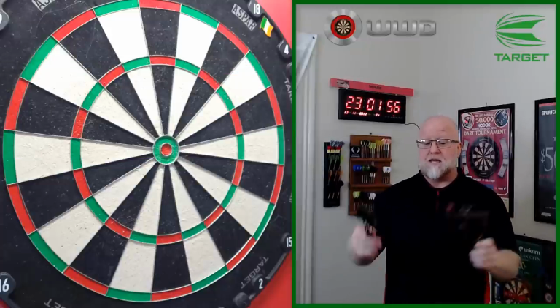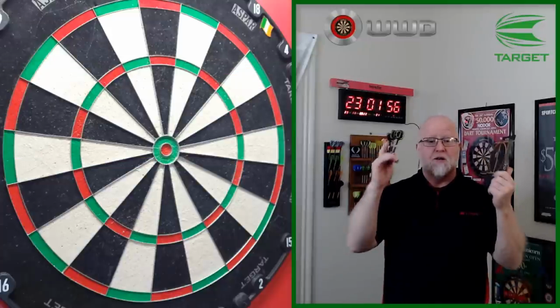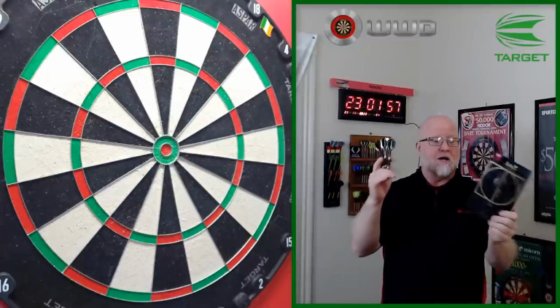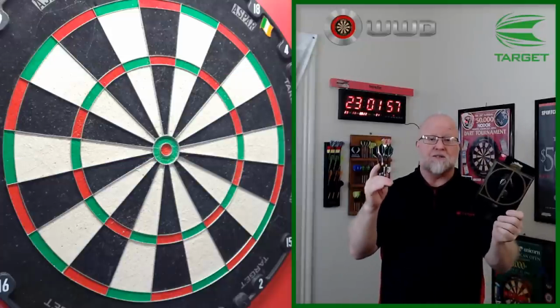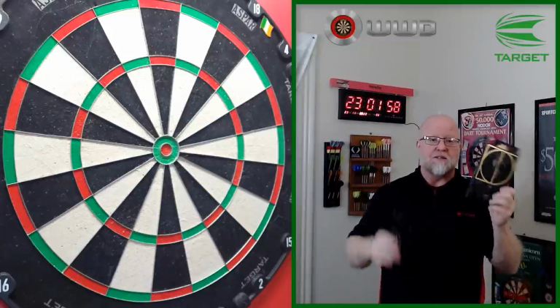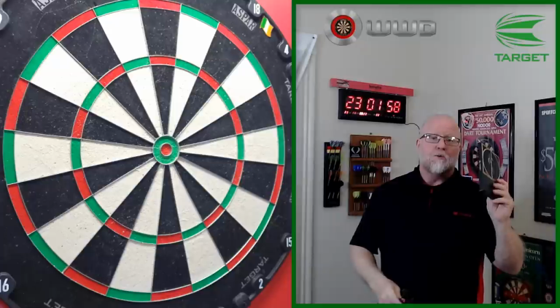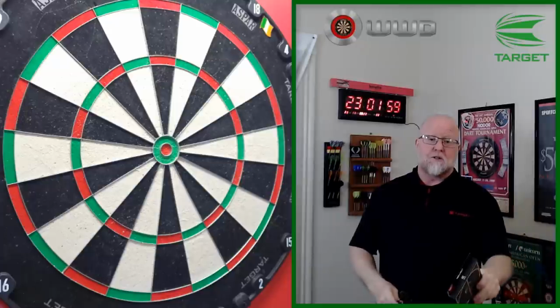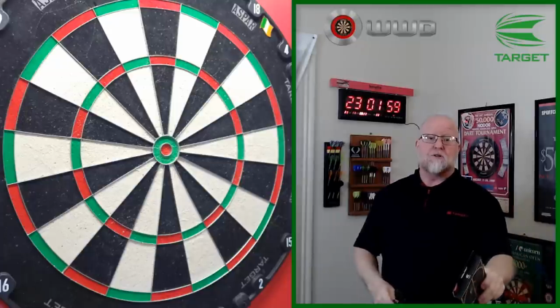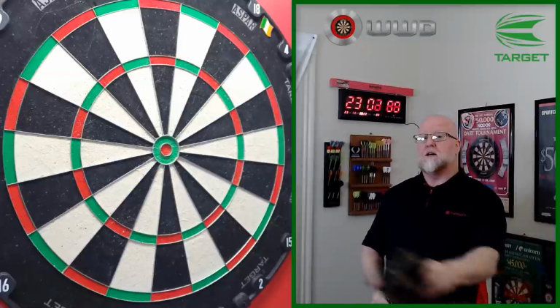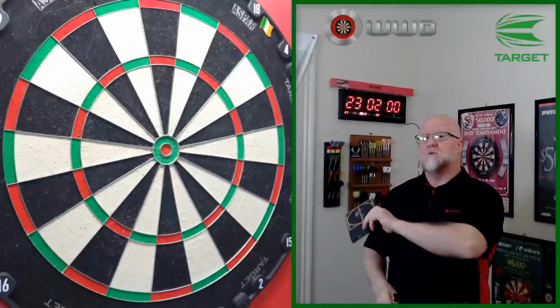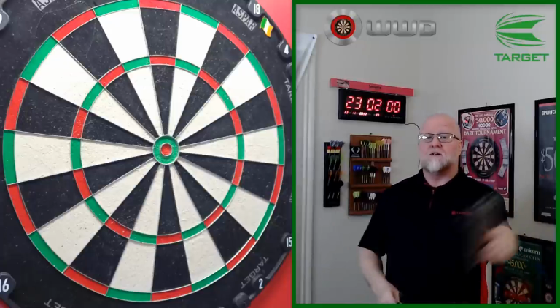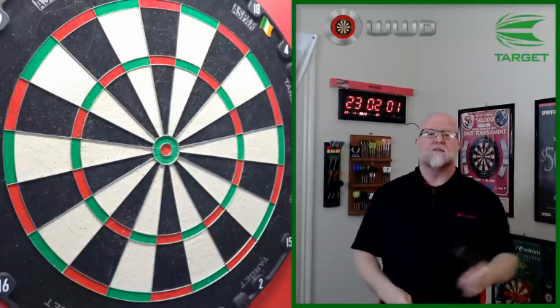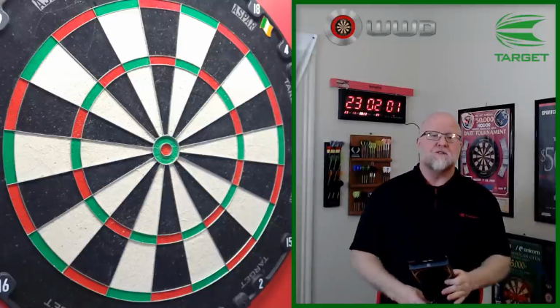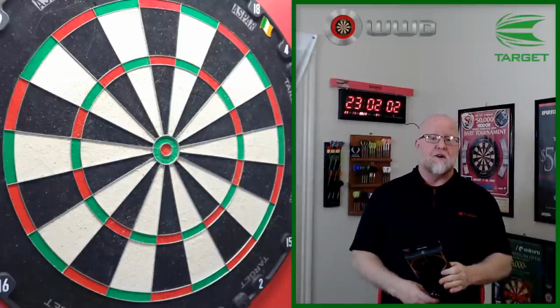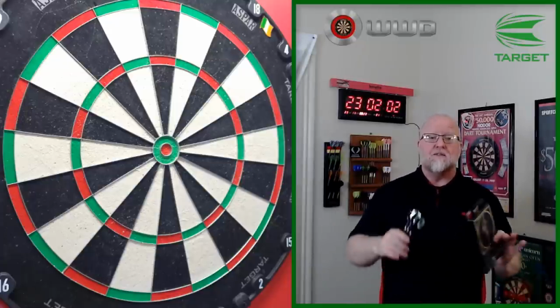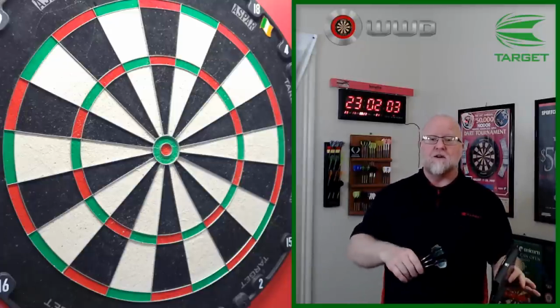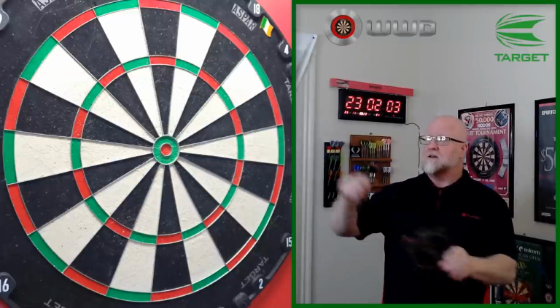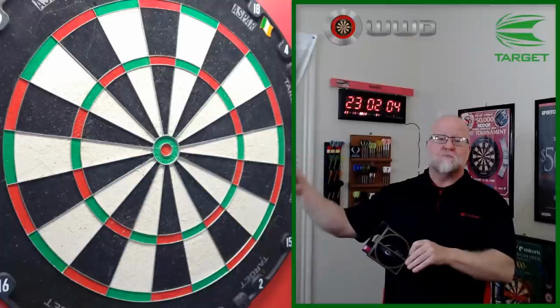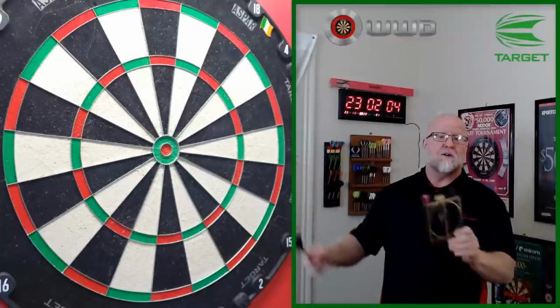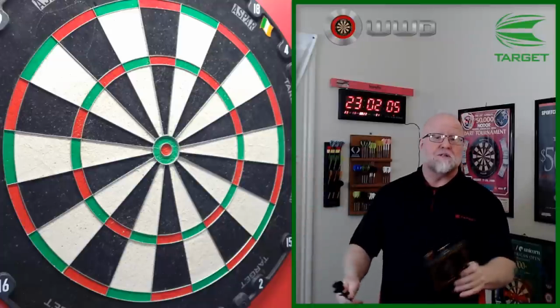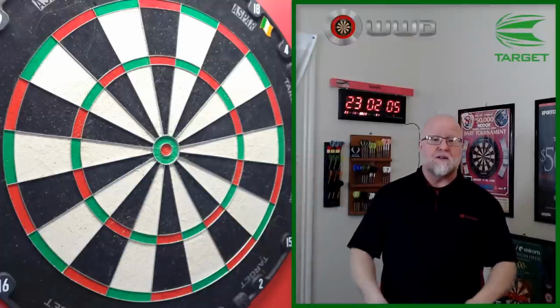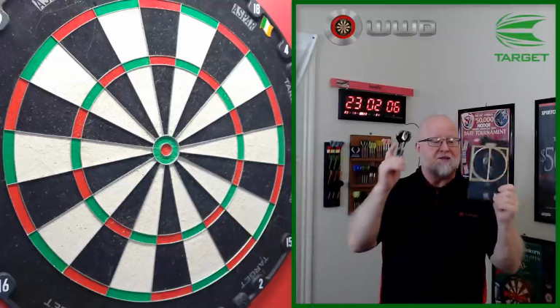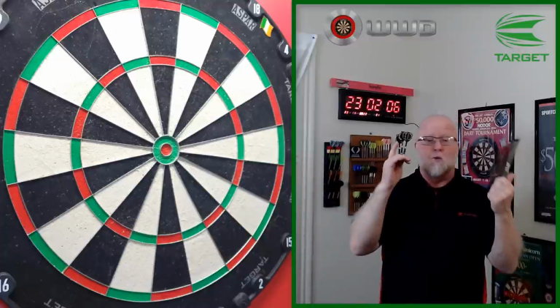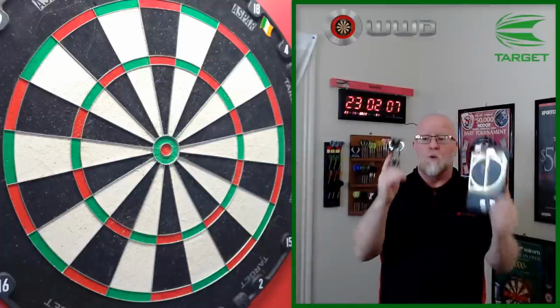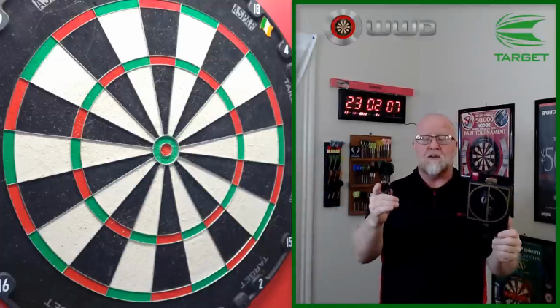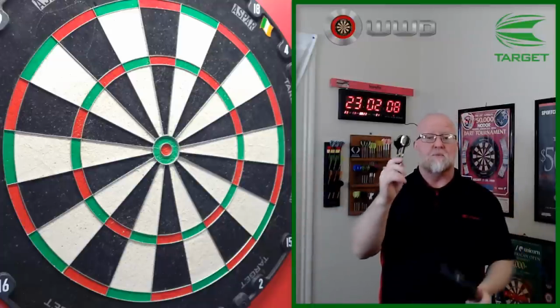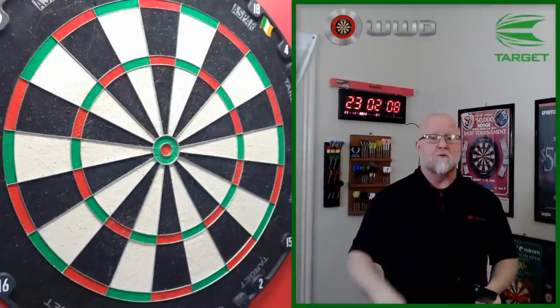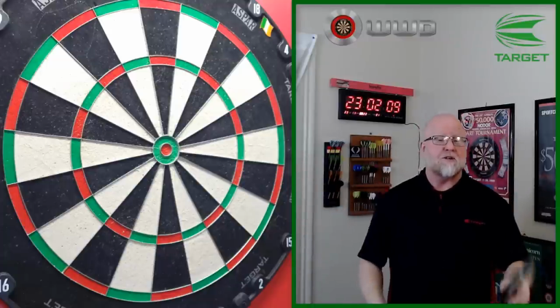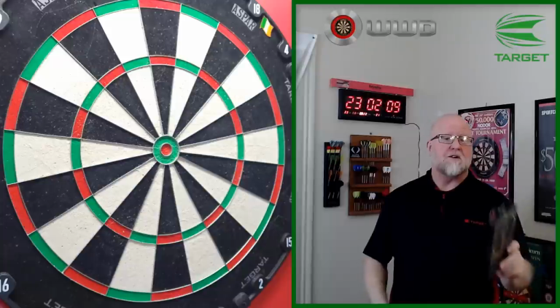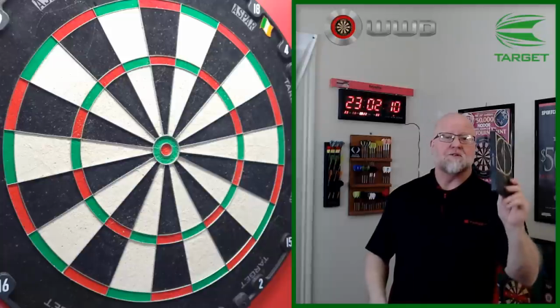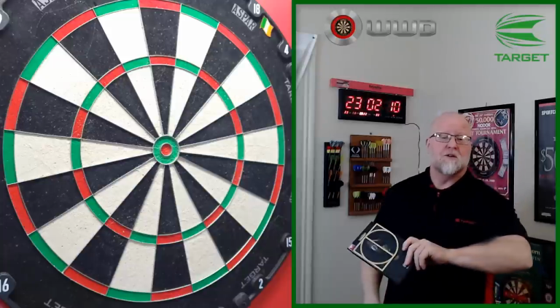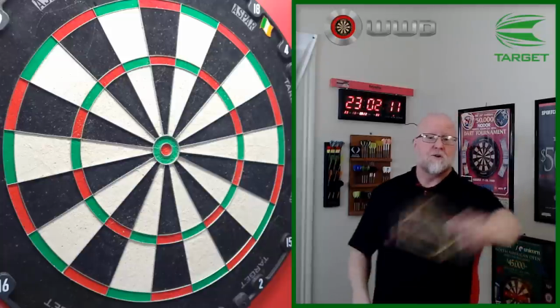But I won't keep you waiting any longer. Let's grab the other camera, we'll unbox these things, take a close-up look, I'll hit you with all the stats and dimensions you need to know, and then after all that I'll get them on the board and throw these for a bit. I'll let you know what I think of the brand new Target Cult darts.